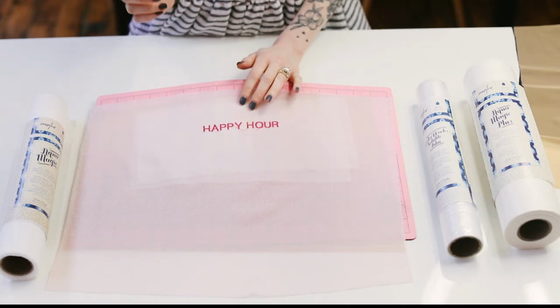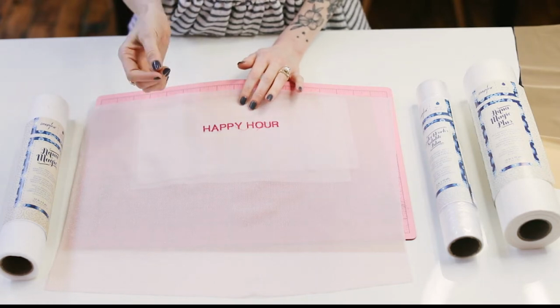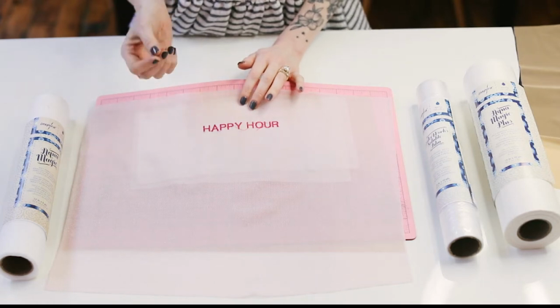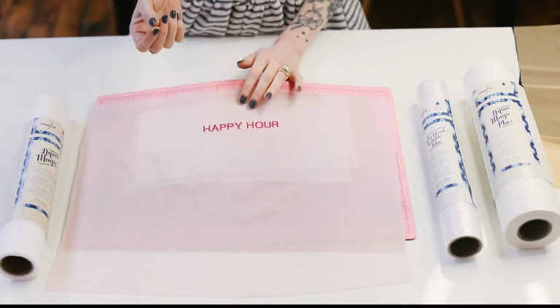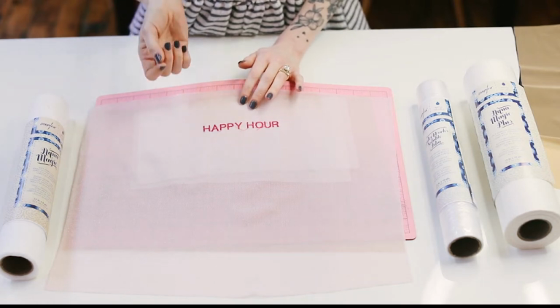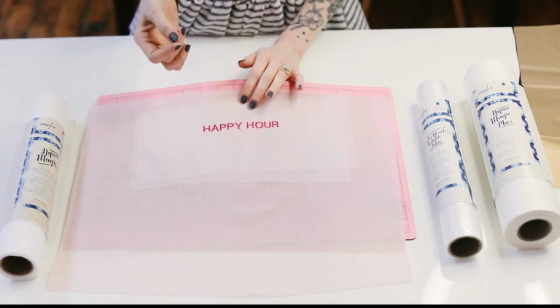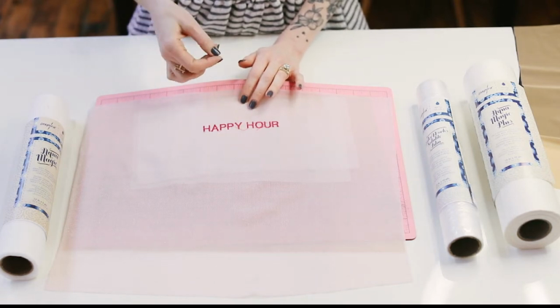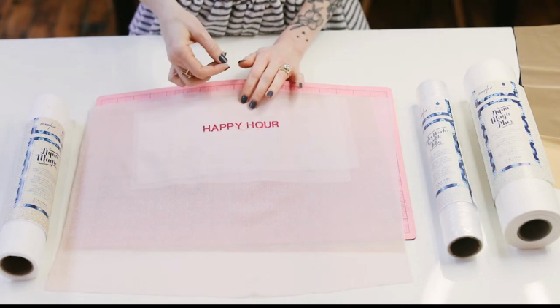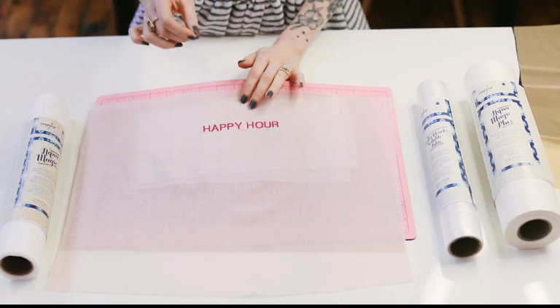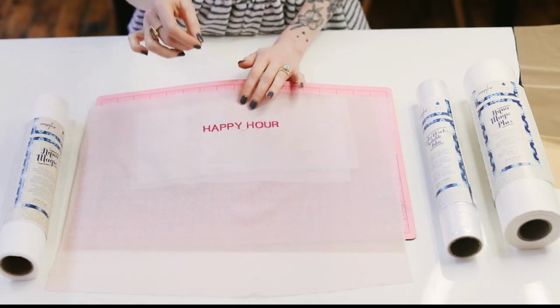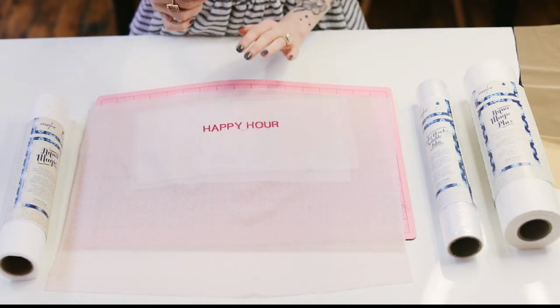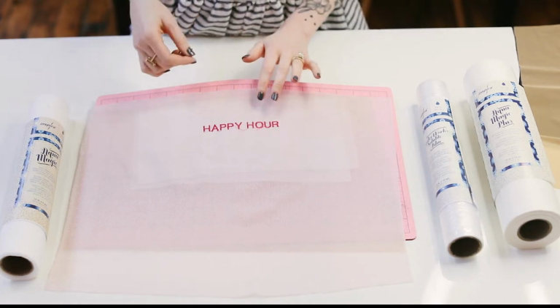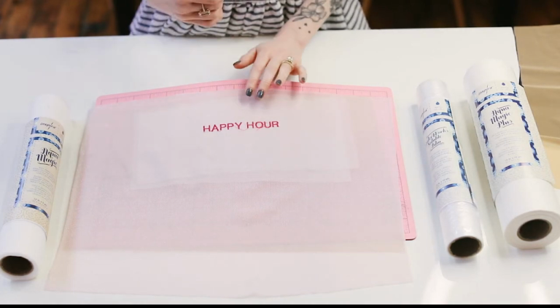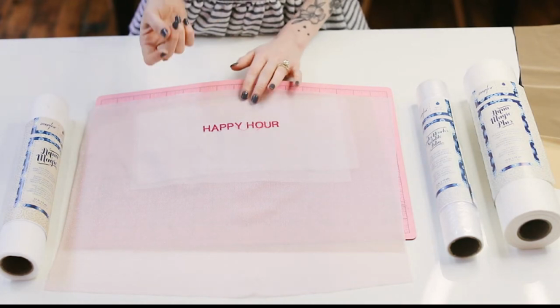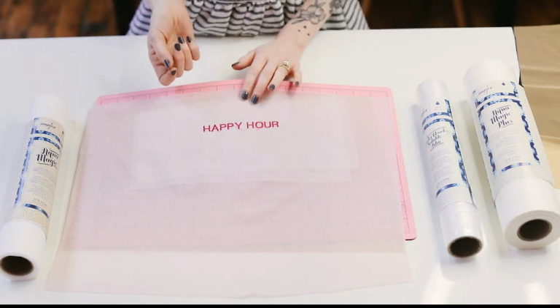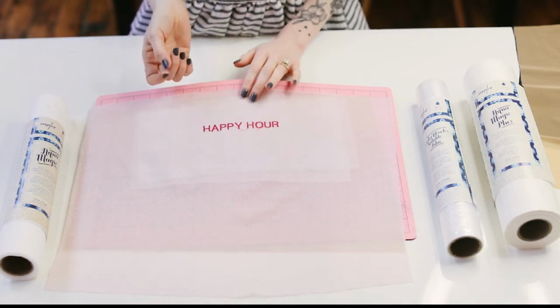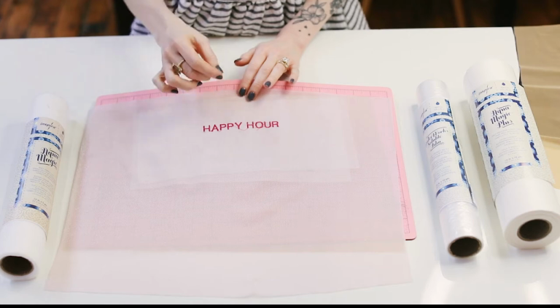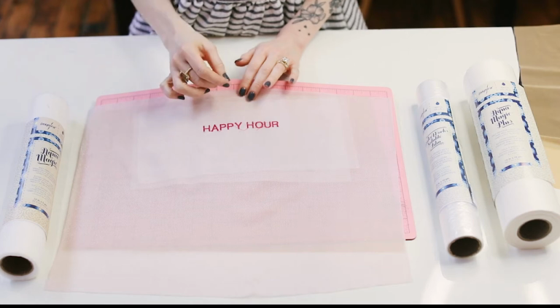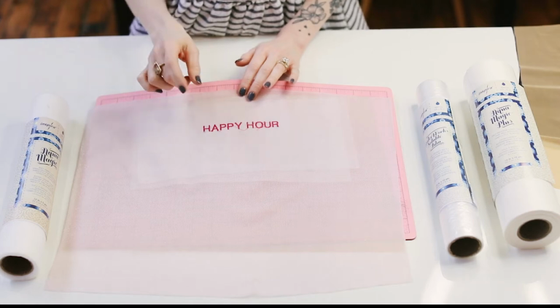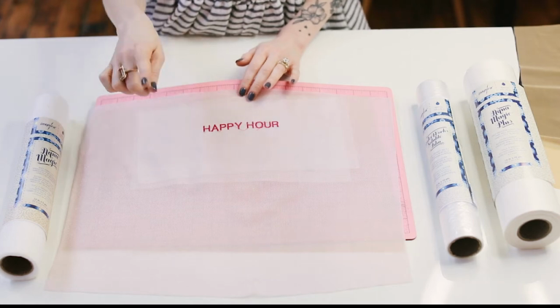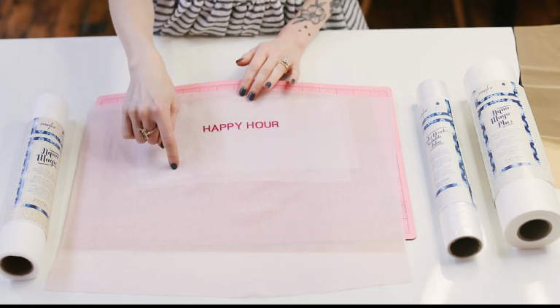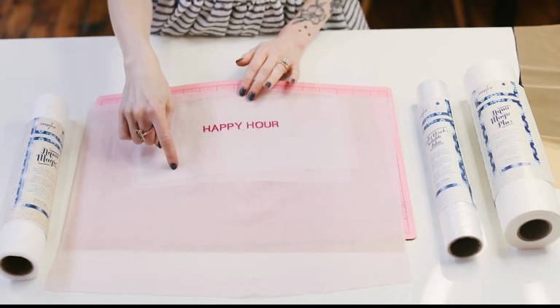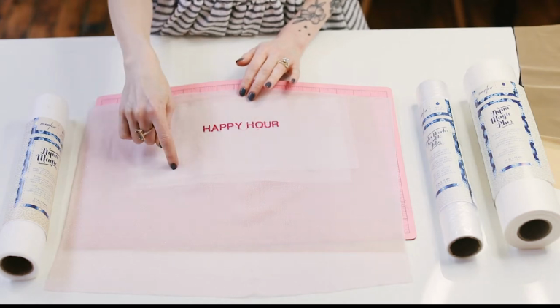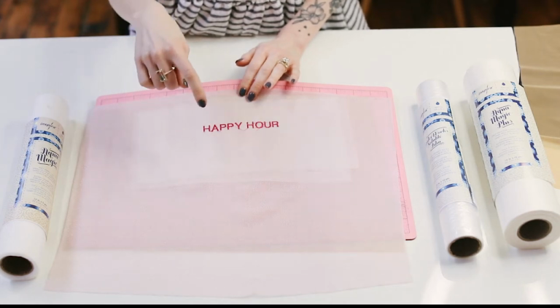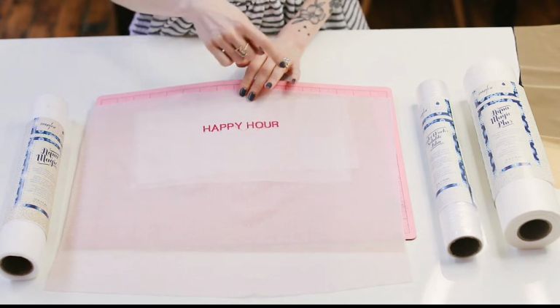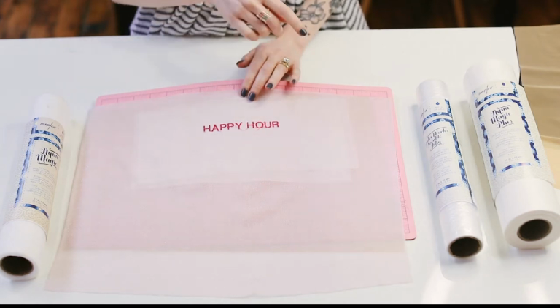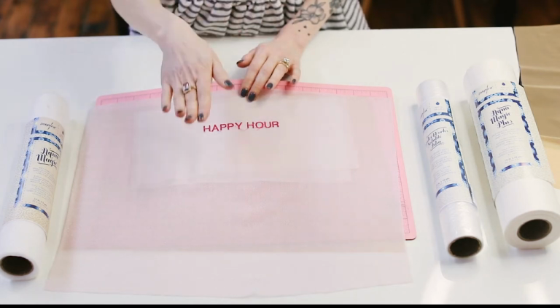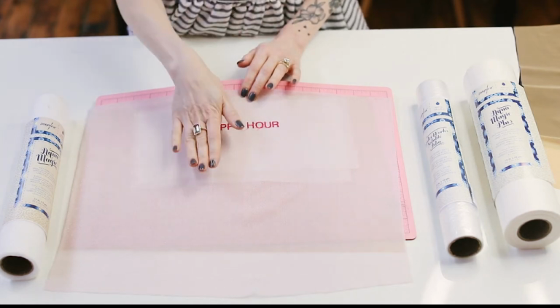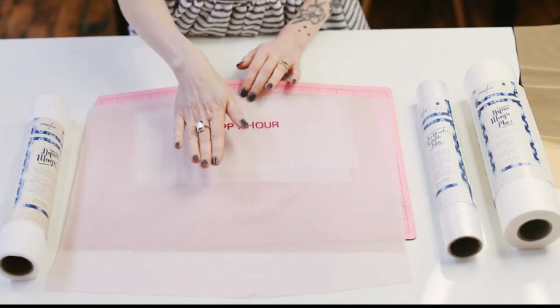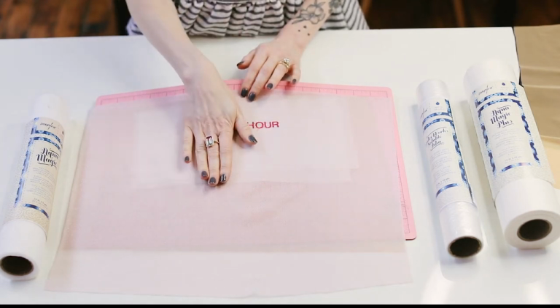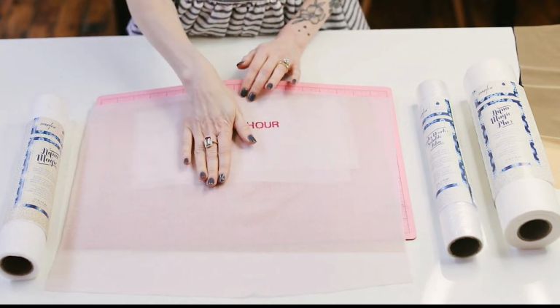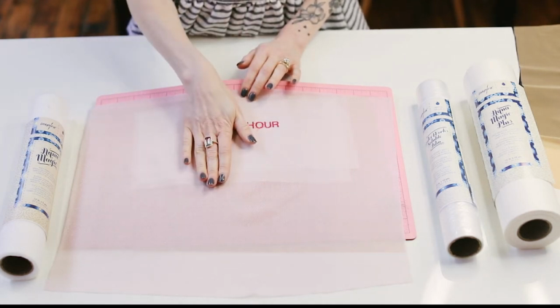If you have any skin sensitivities, embroidery stitches can be irritating and itchy. So for this one, I embroidered just through the main fabric.